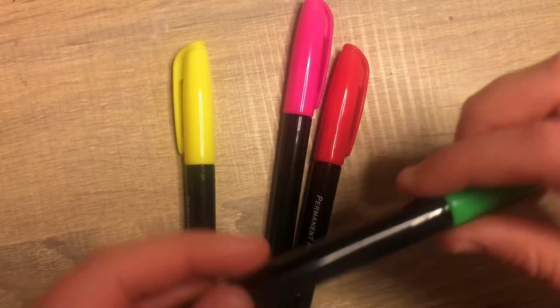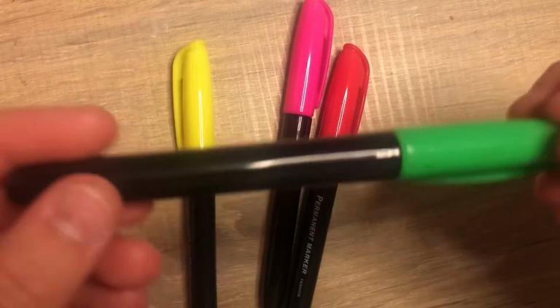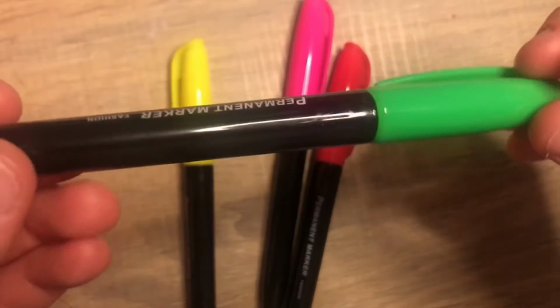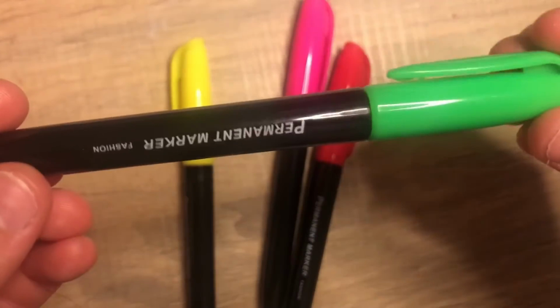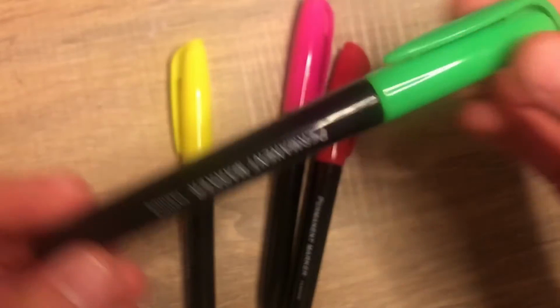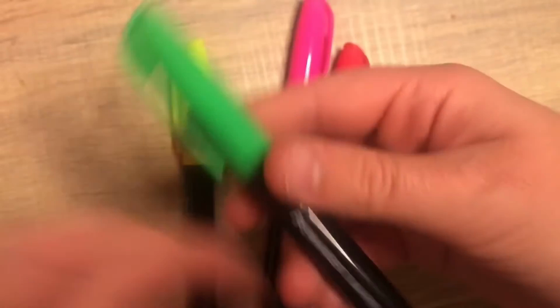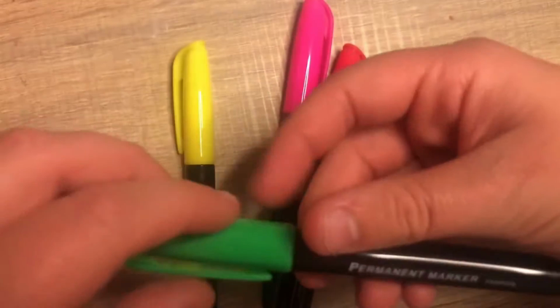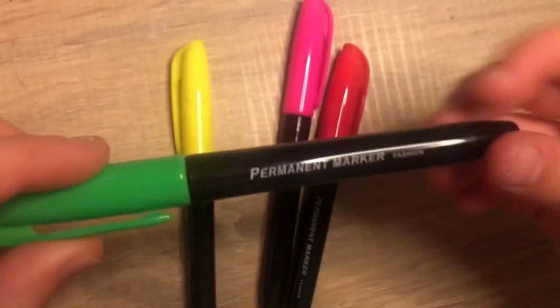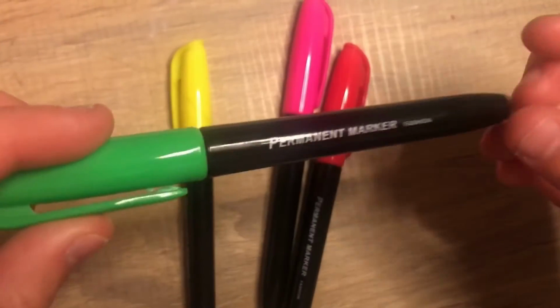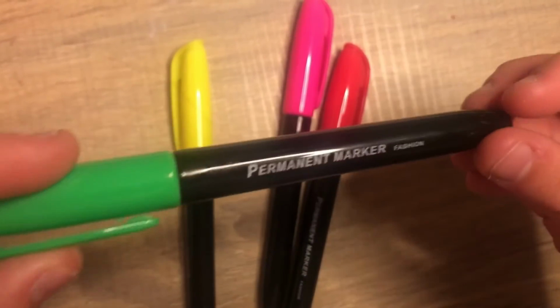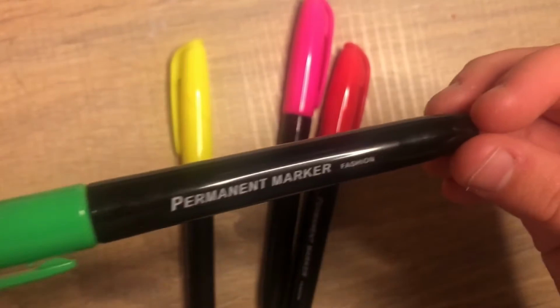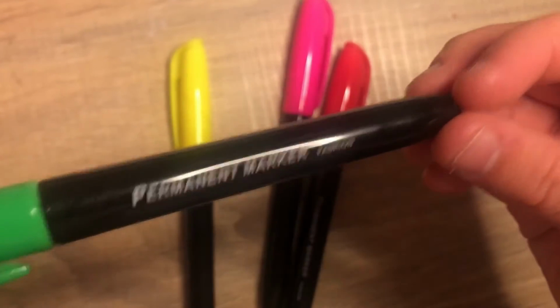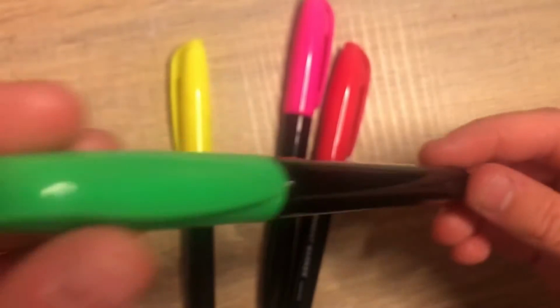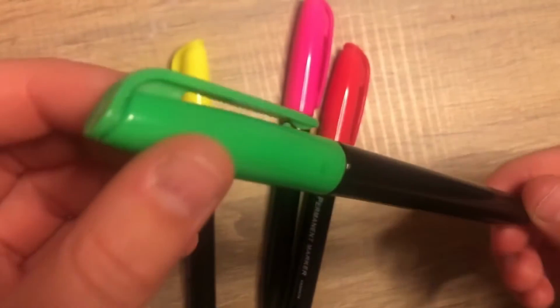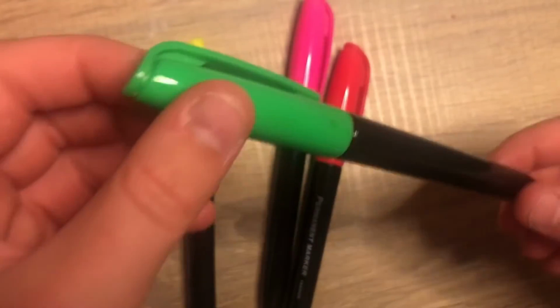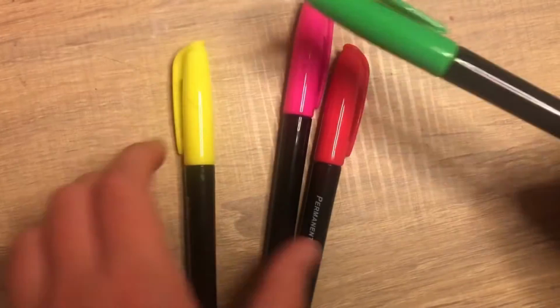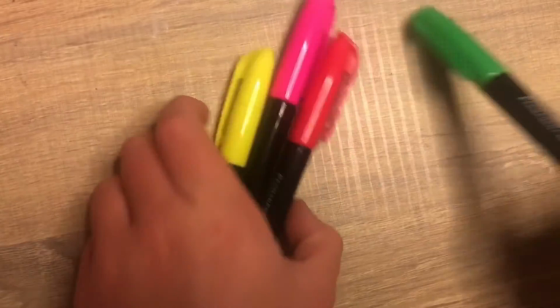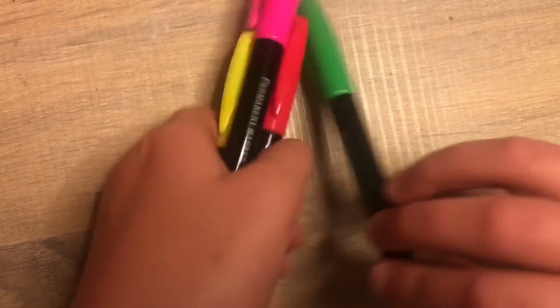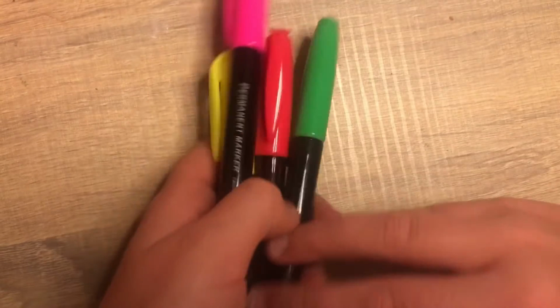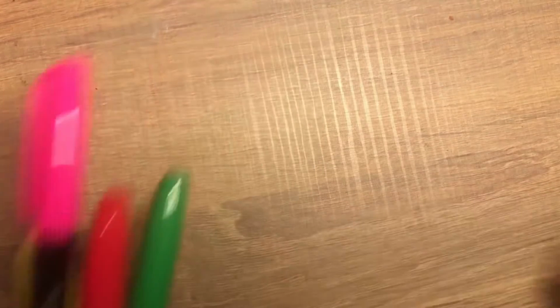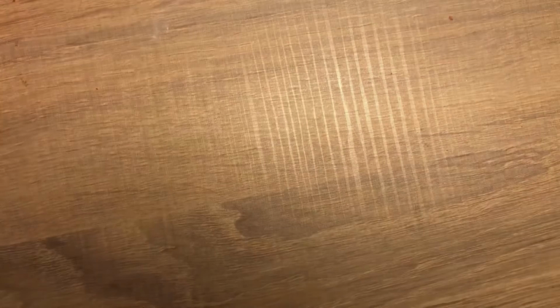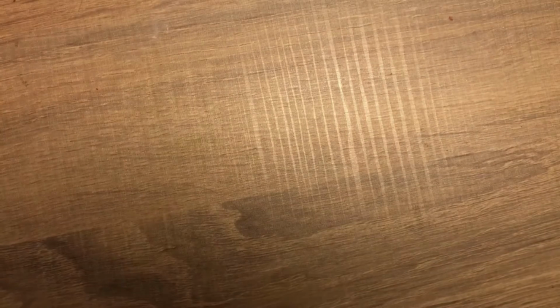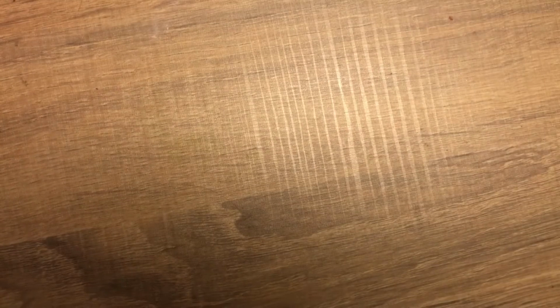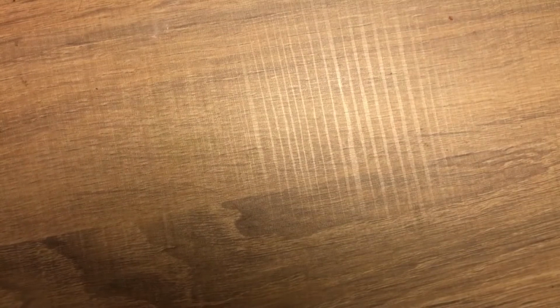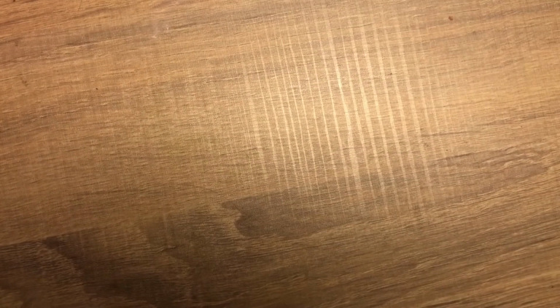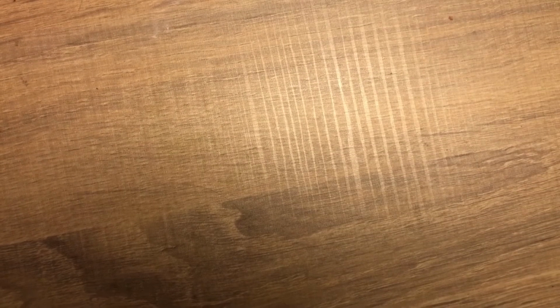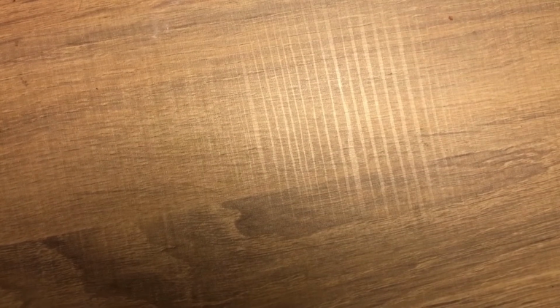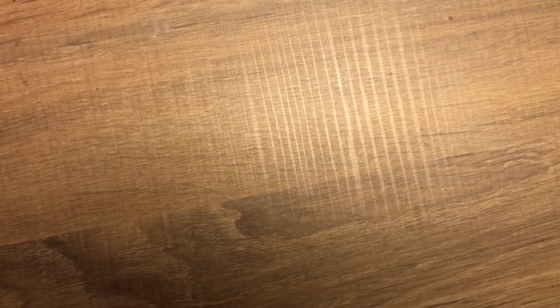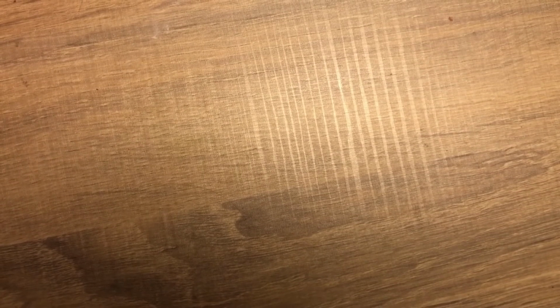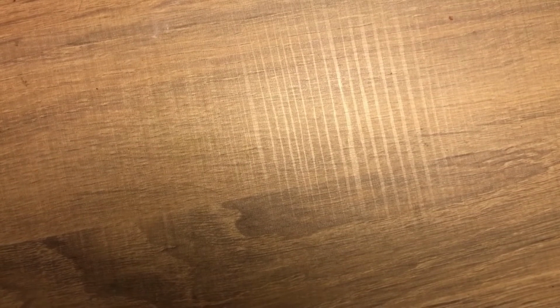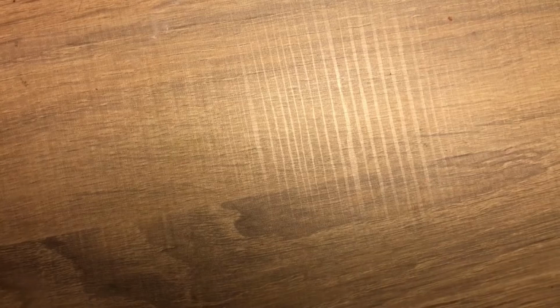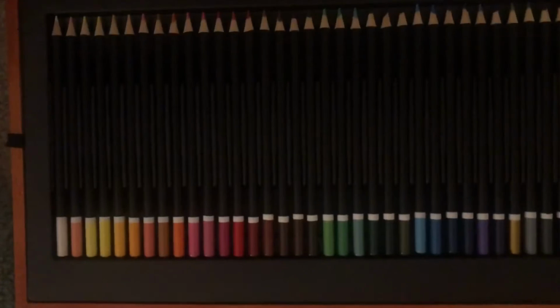Next we've got my marker pens, which I've had for a very long time. This is just a handful — they're just like permanent markers. I got them cheap, I think from The Works or something like that, but I've had them for ages.